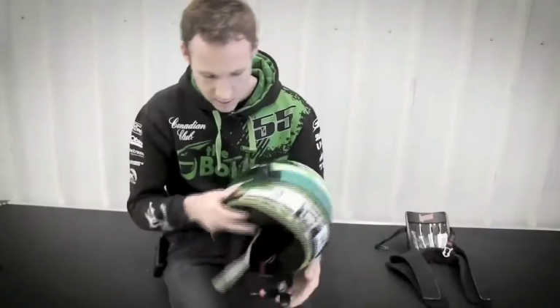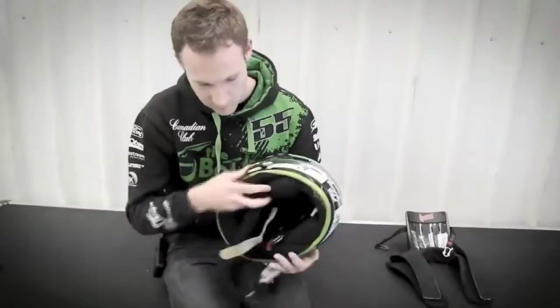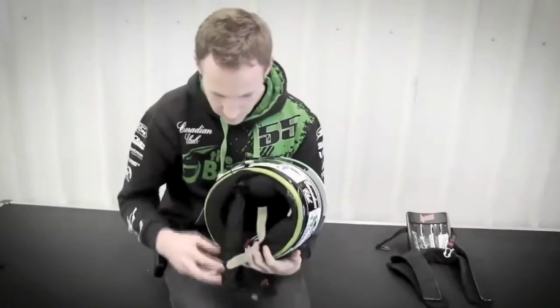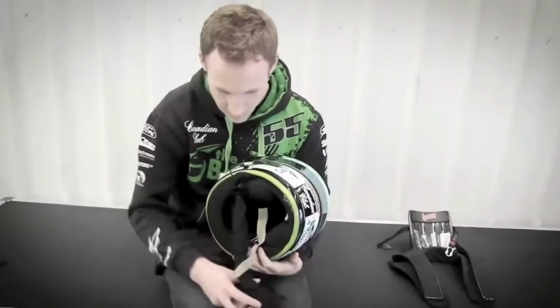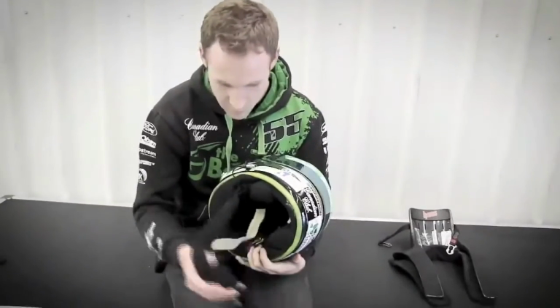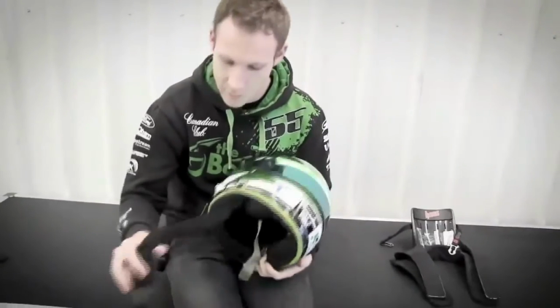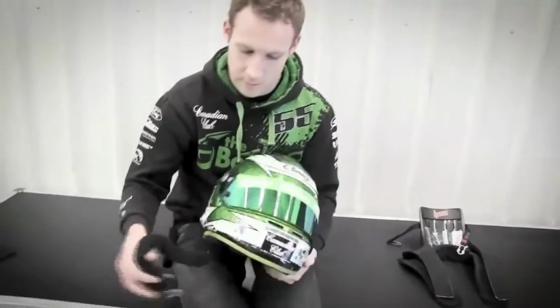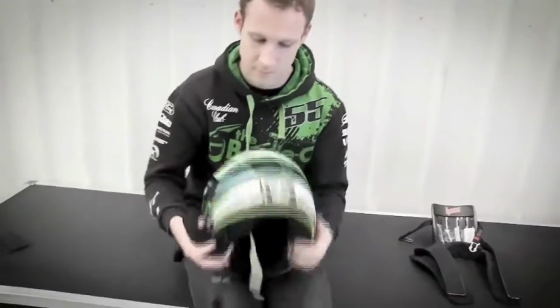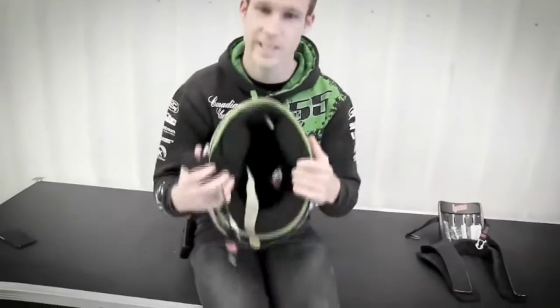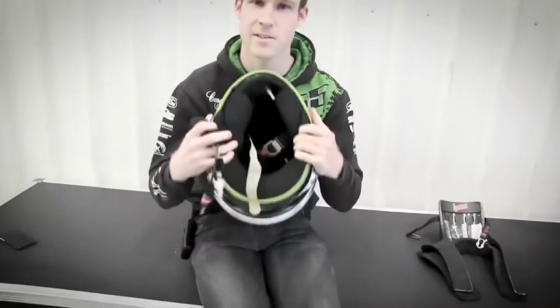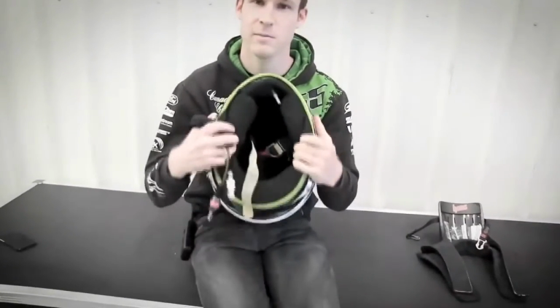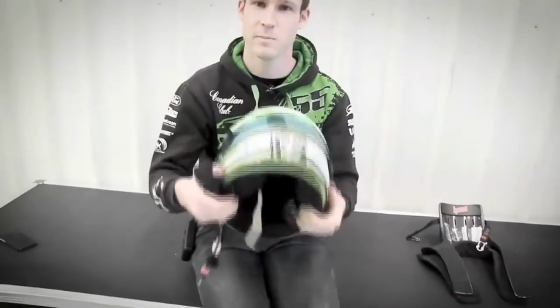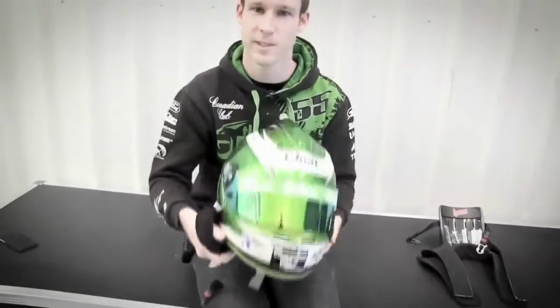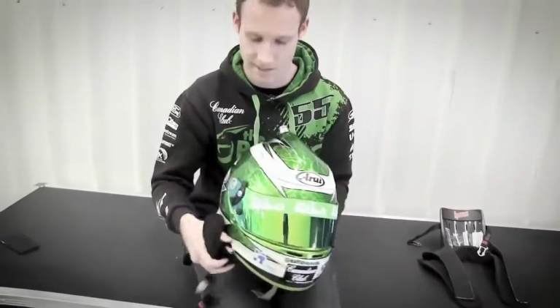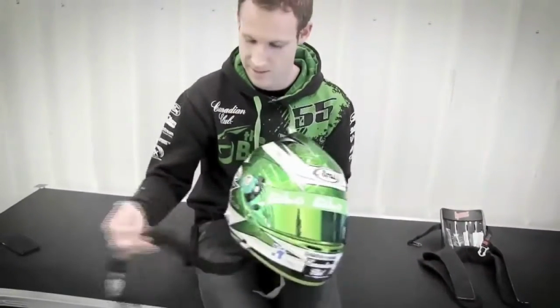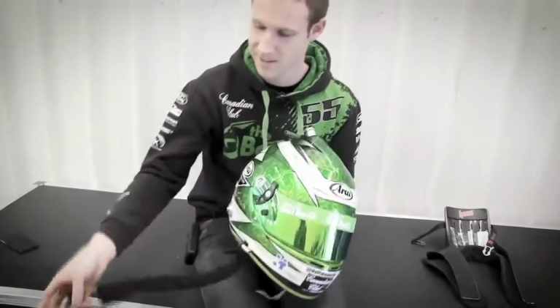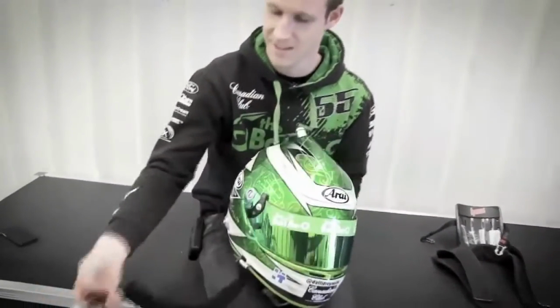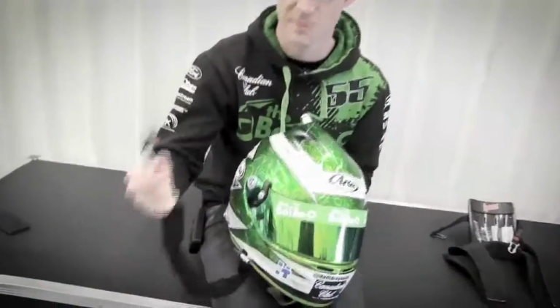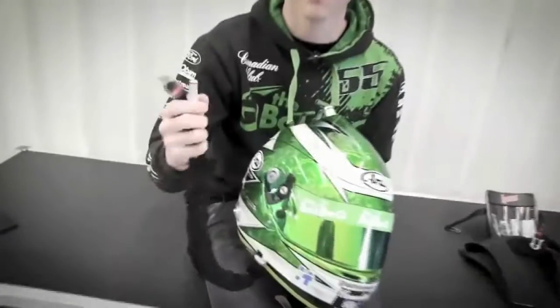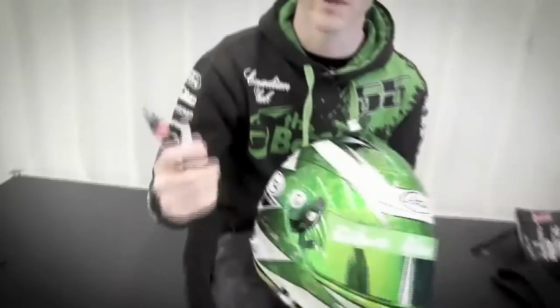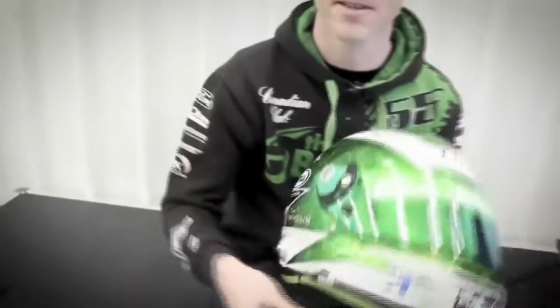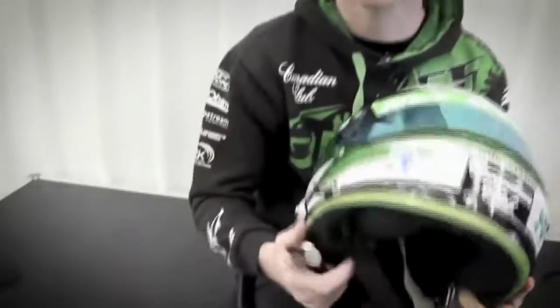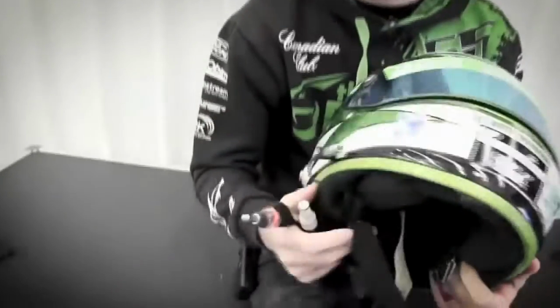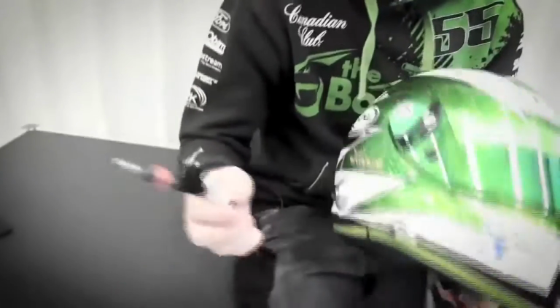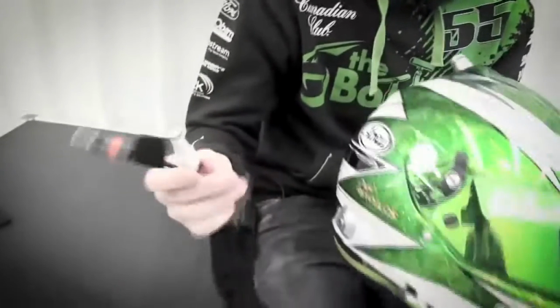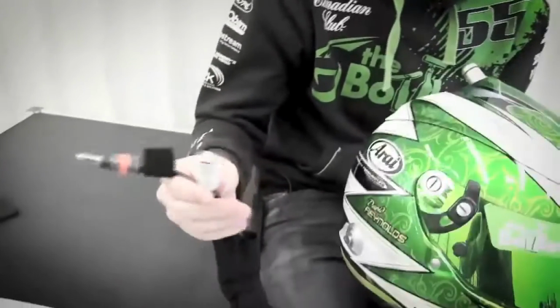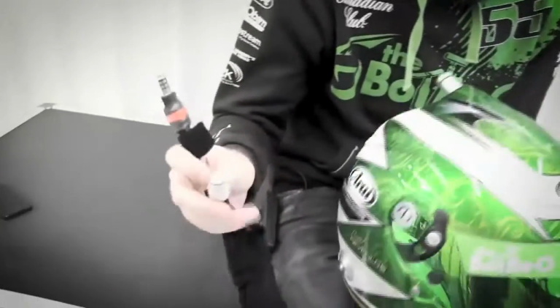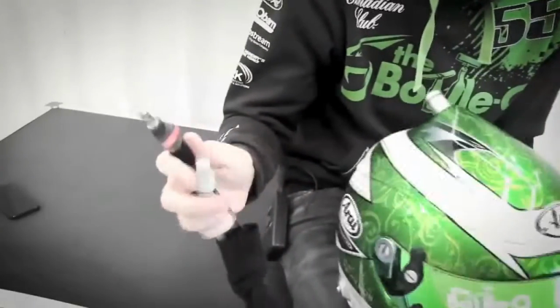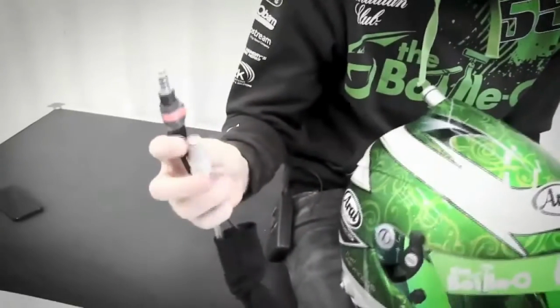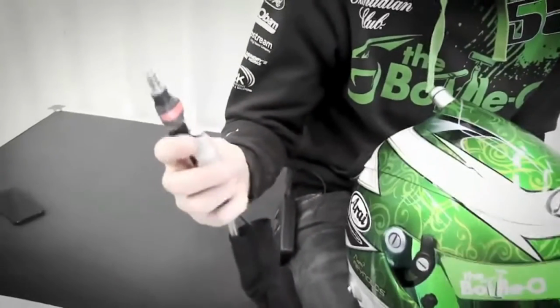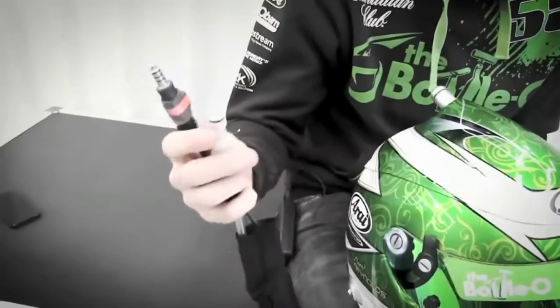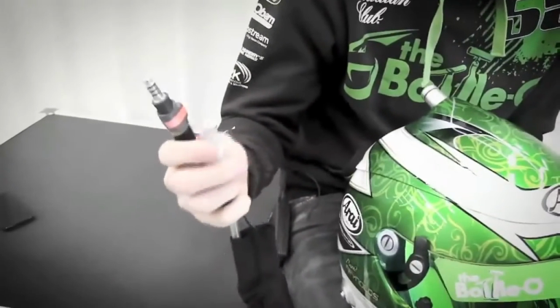So putting my helmet on — head goes in there pretty easily. Sometimes if I win races I can't get it on because my head gets too big, but that hasn't happened yet.